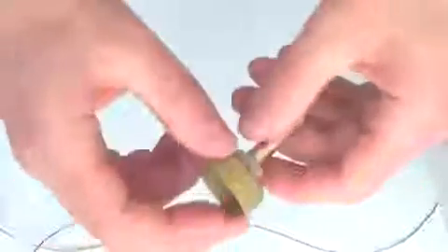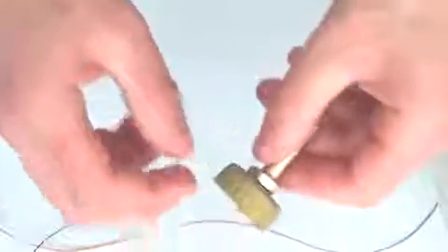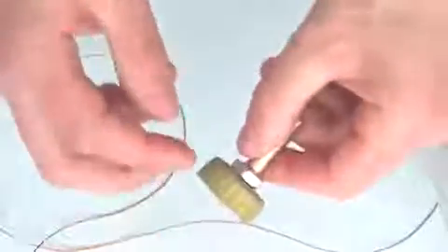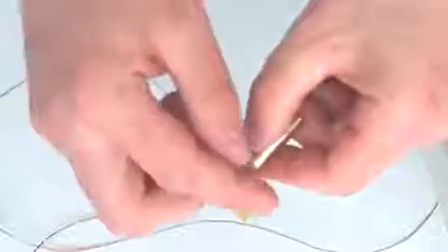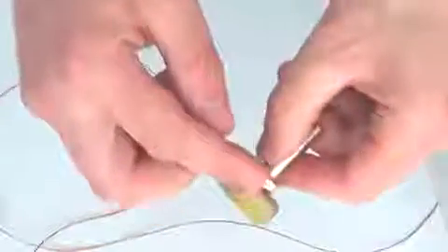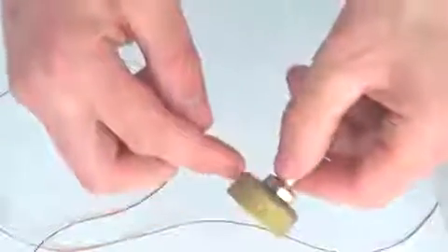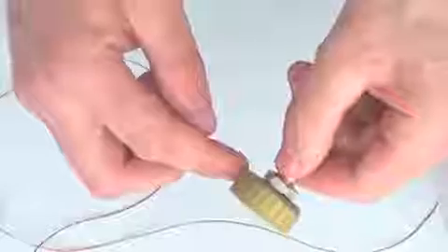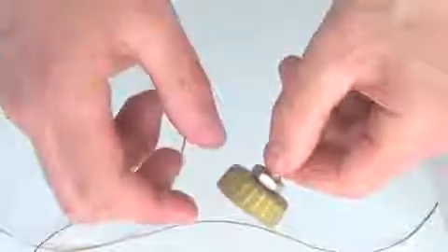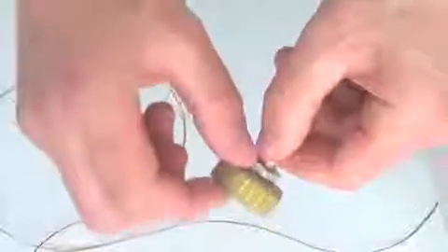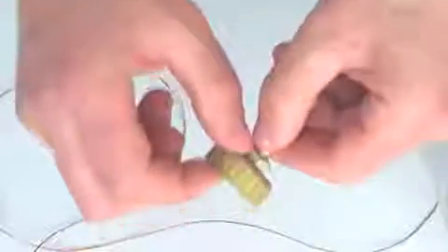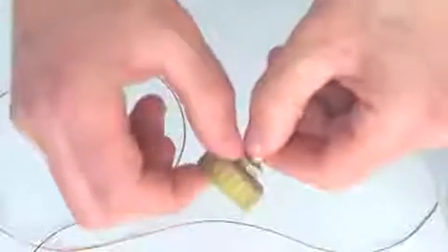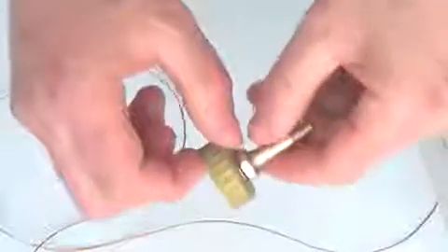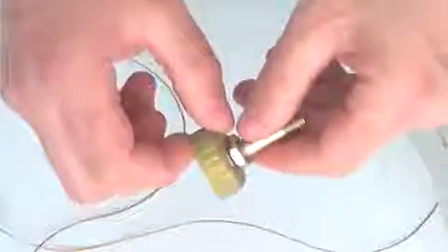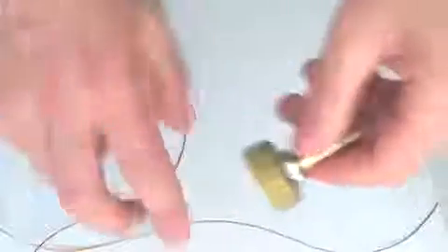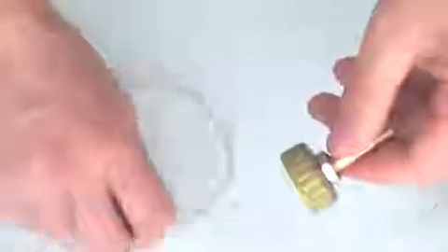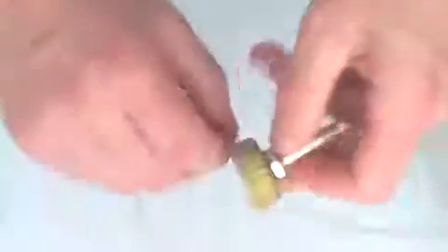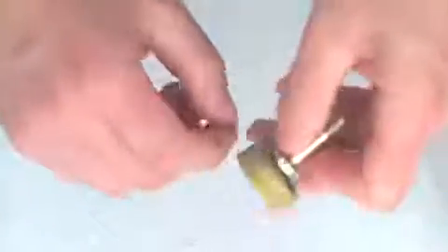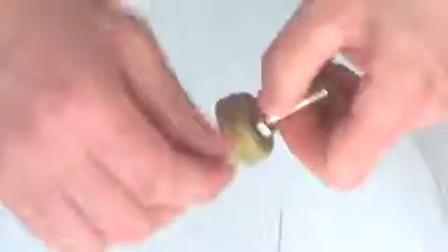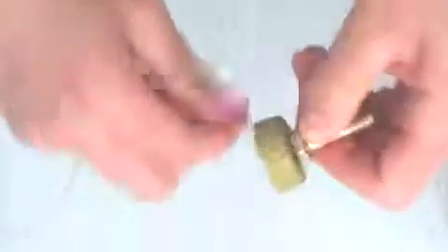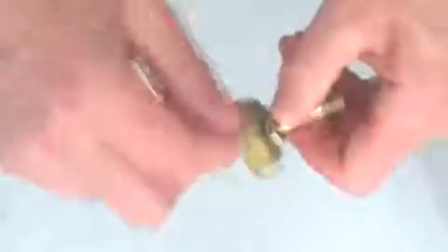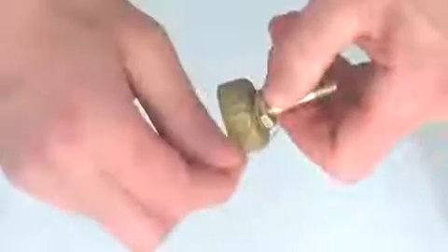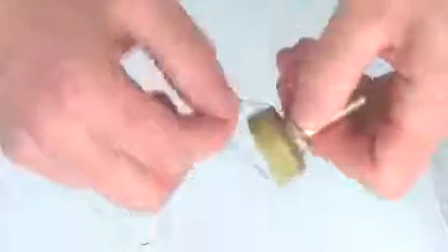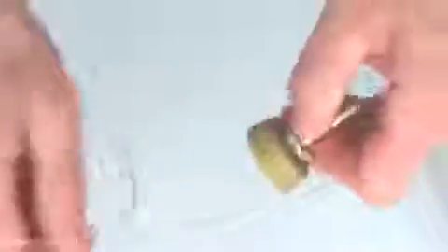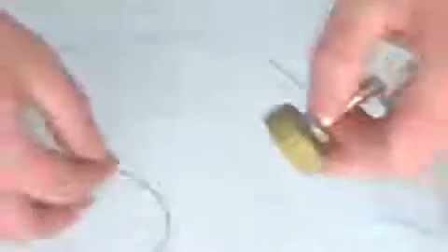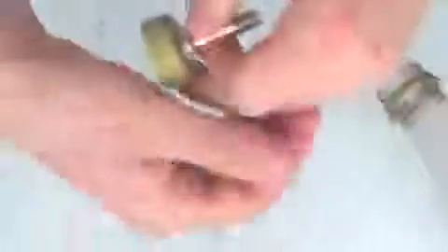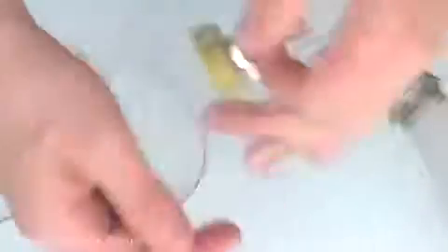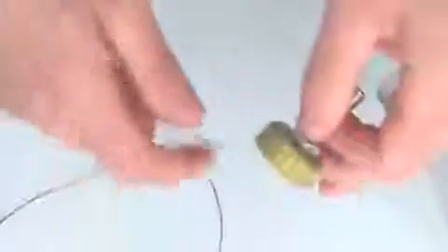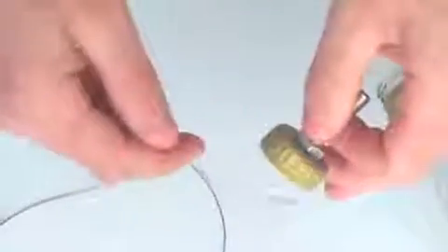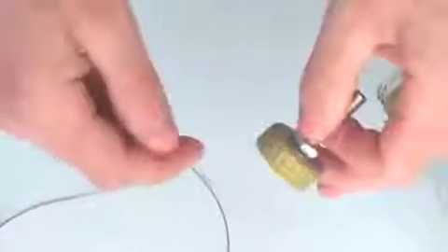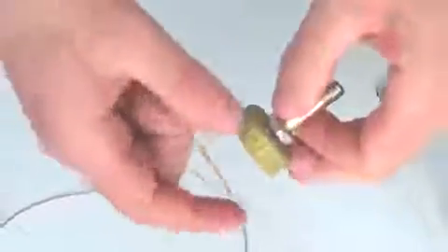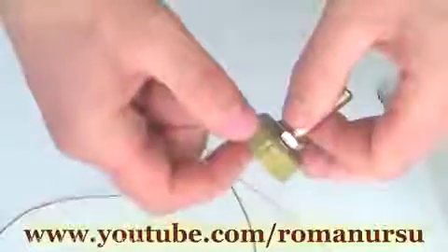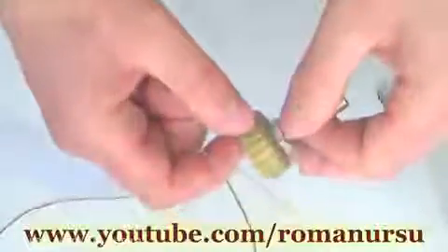We have to get something like this. Then we need to add a glue ring on each side of the lid. It is needed to prevent the thread from slipping while it's getting wrapped around. Also, don't forget to fix one end of the thread while making the rings.